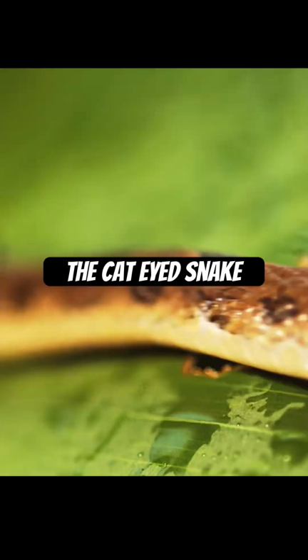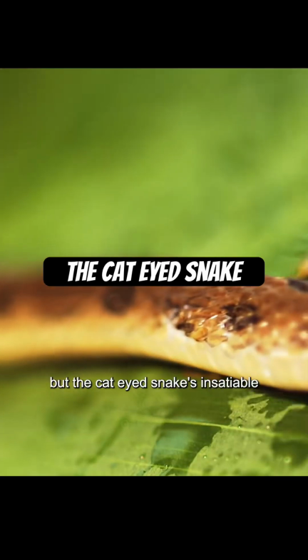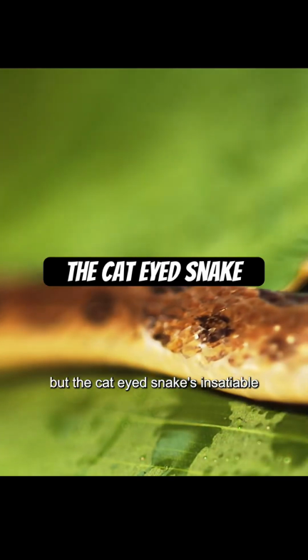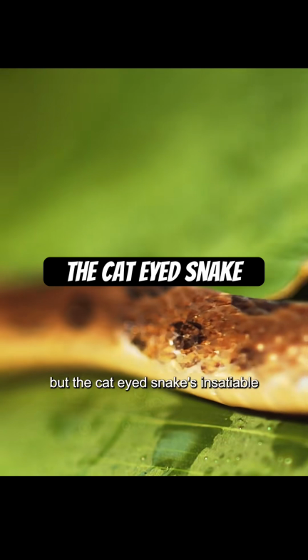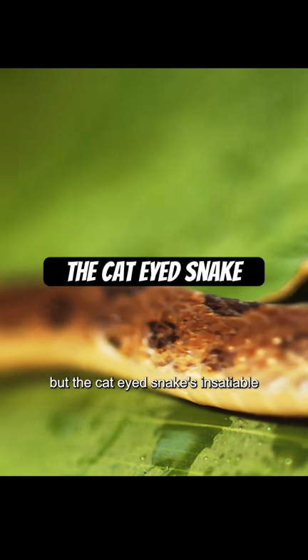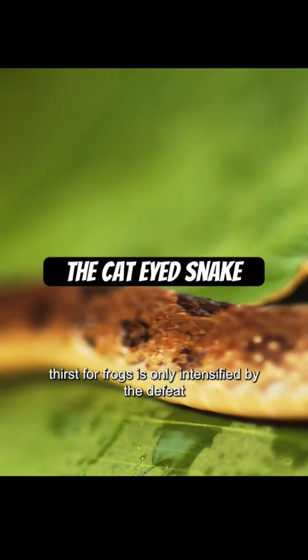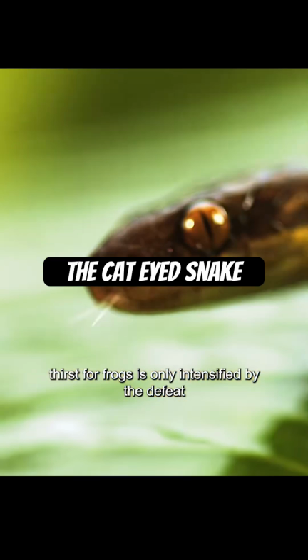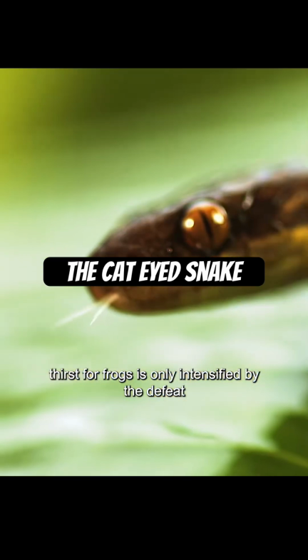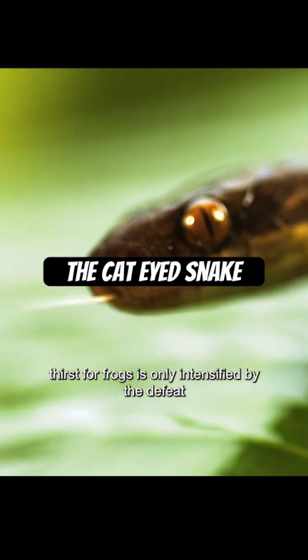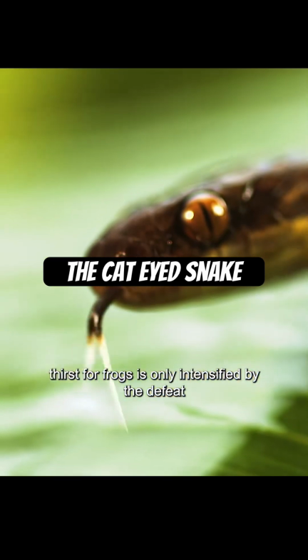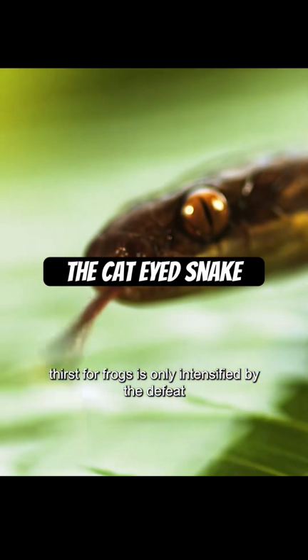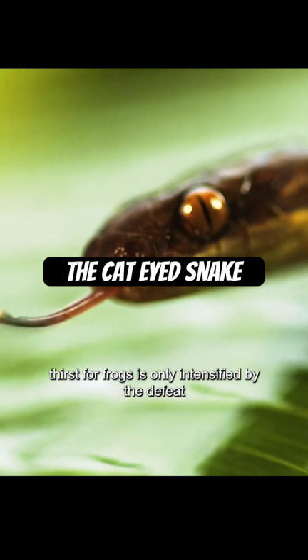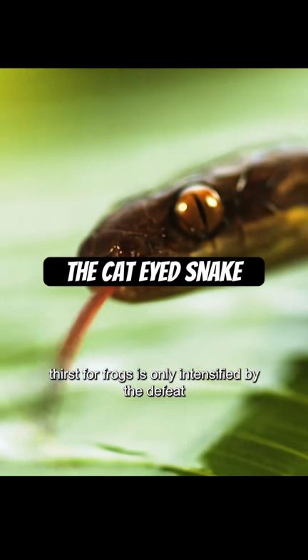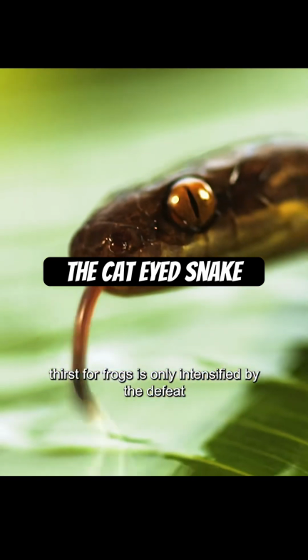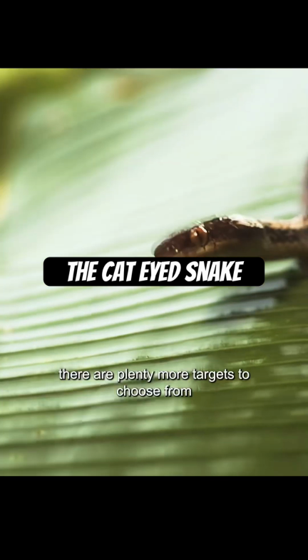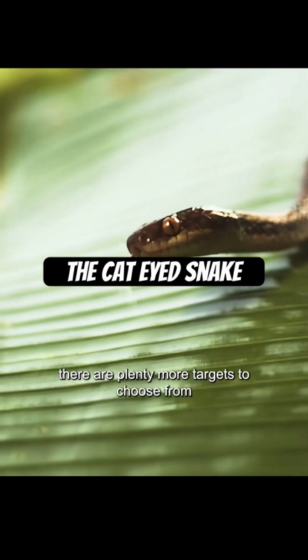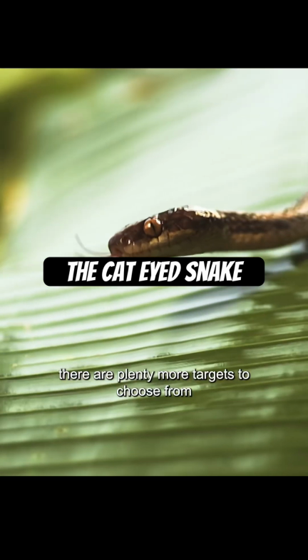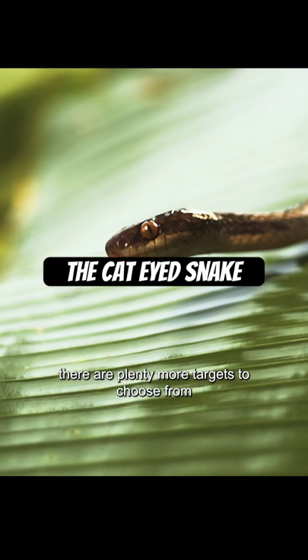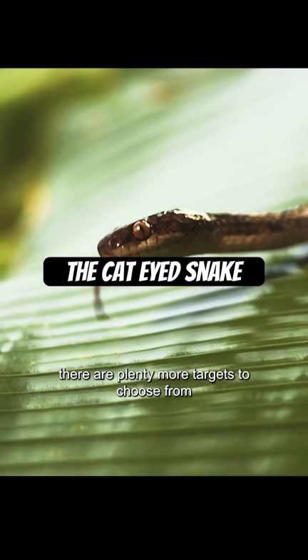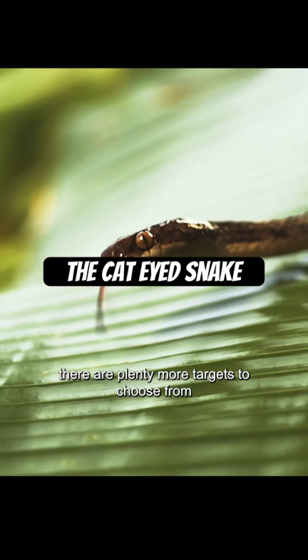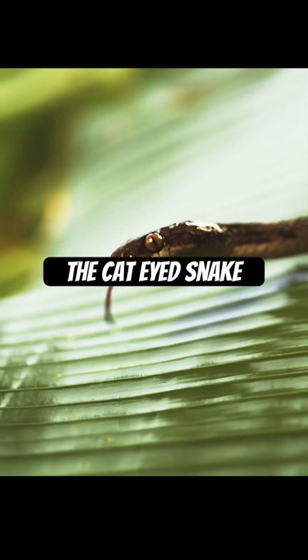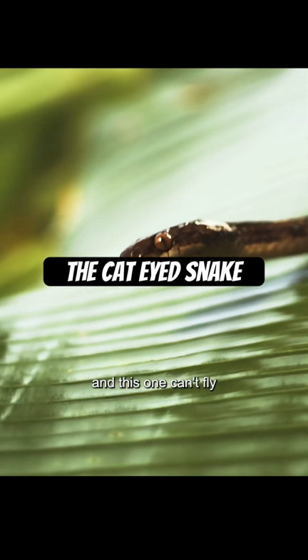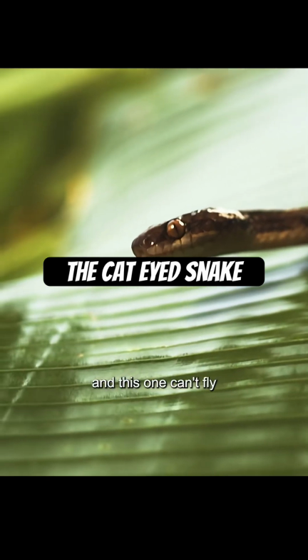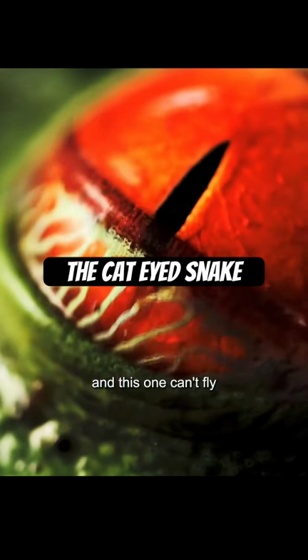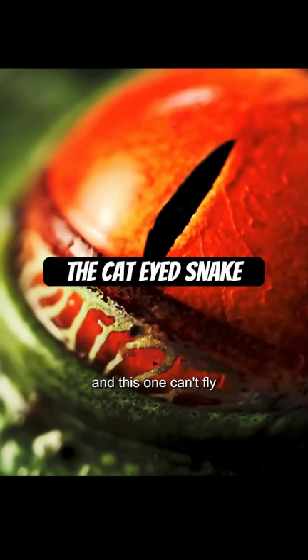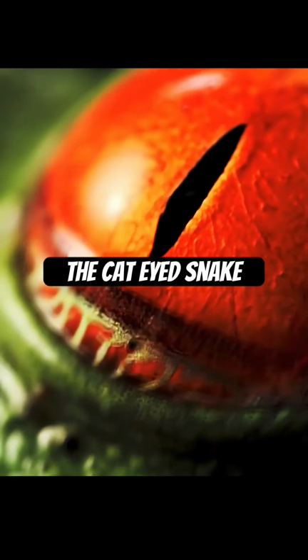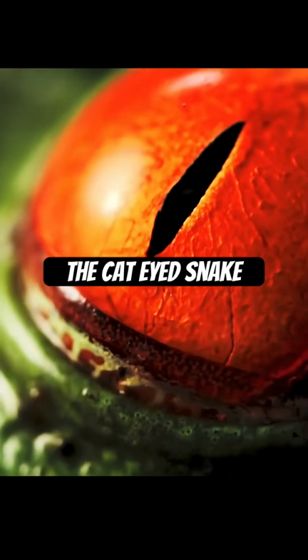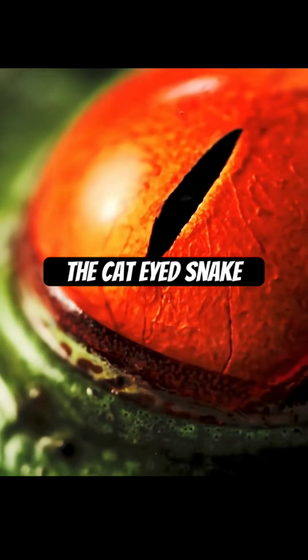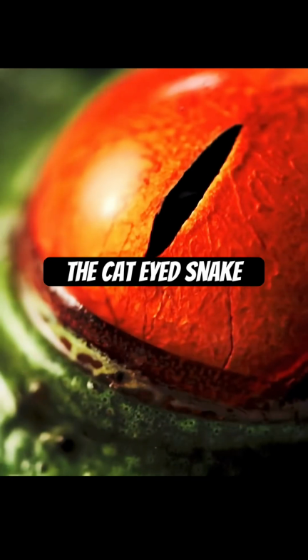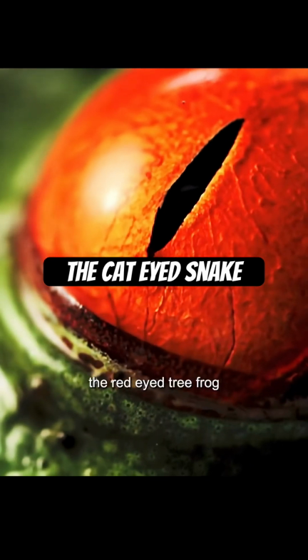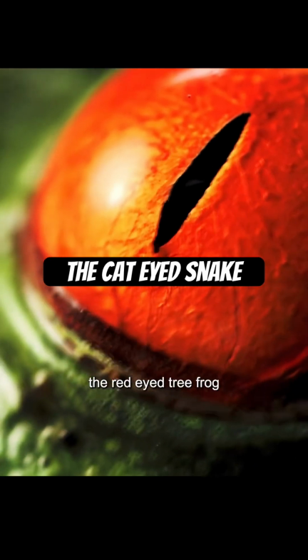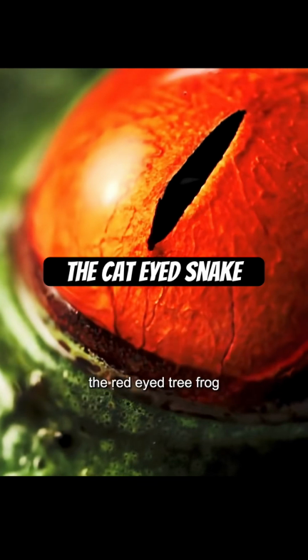But the cat-eyed snake's insatiable thirst for frogs is only intensified by the defeat. There are plenty more targets to choose from and this one can't fly. The red-eyed tree frog.